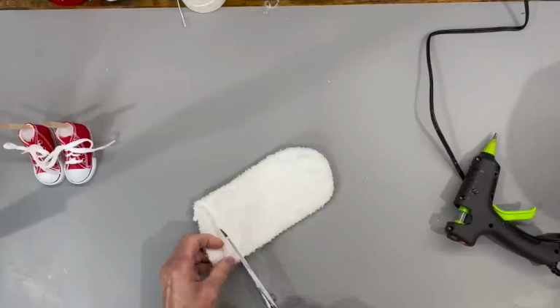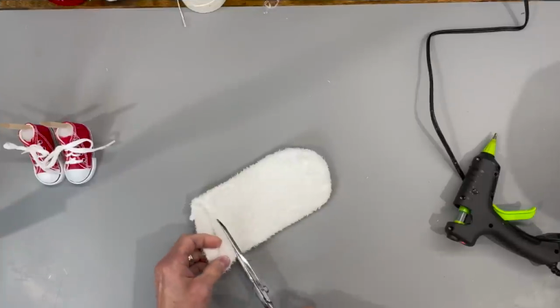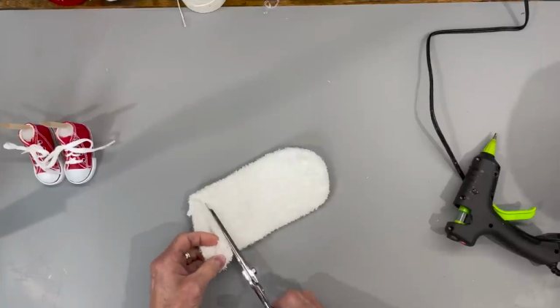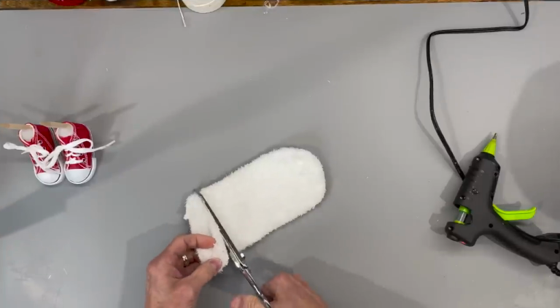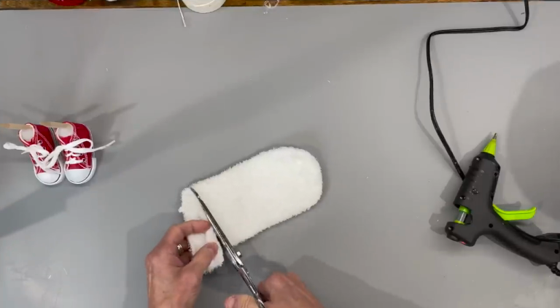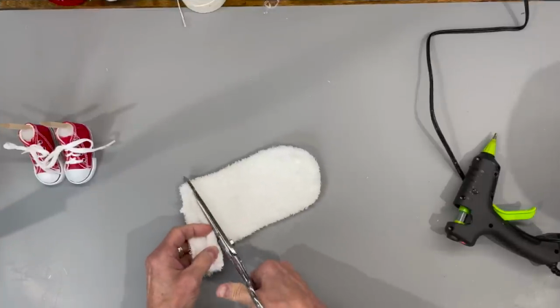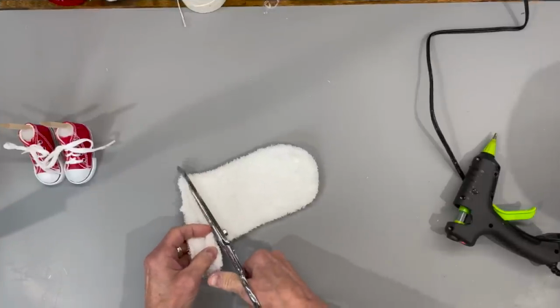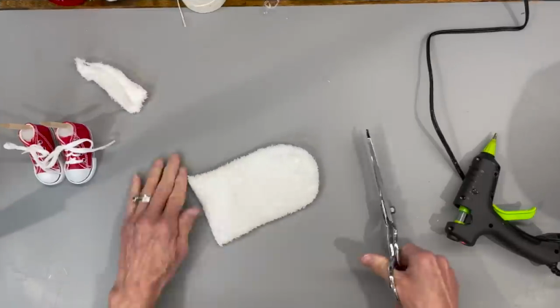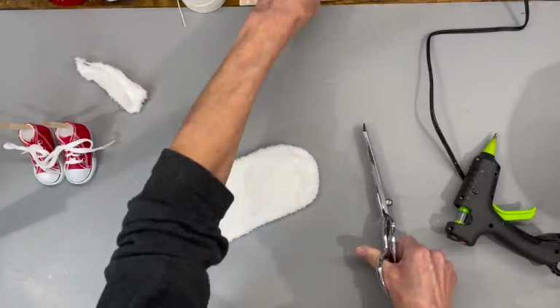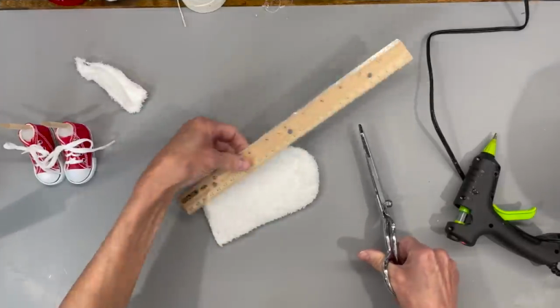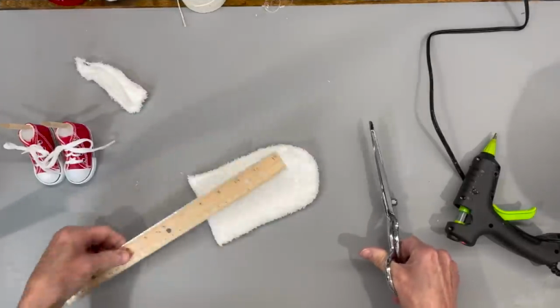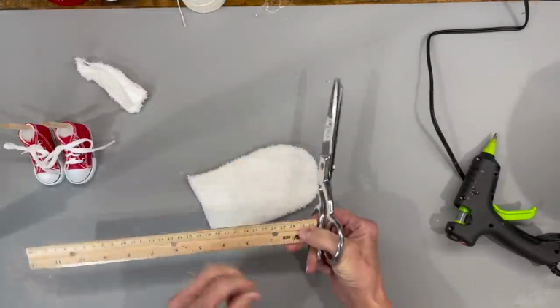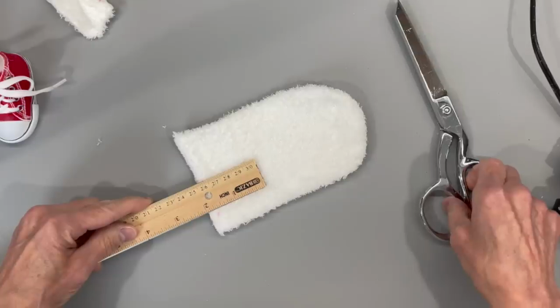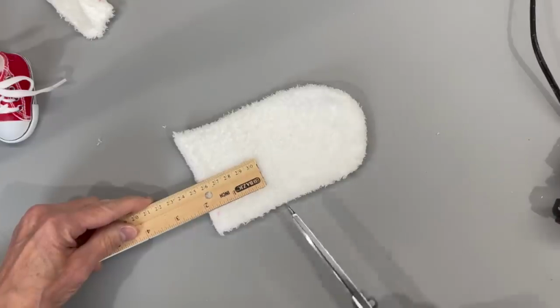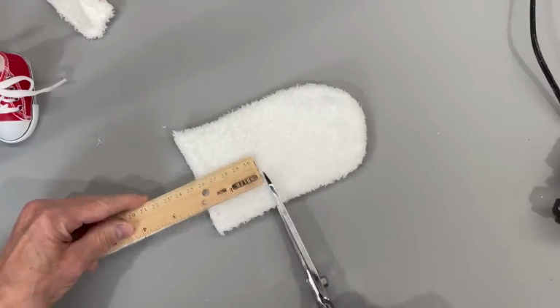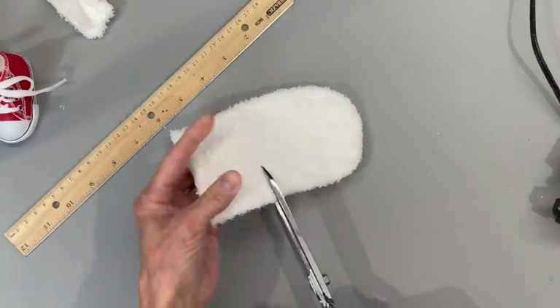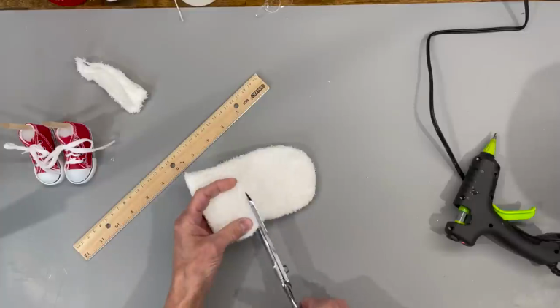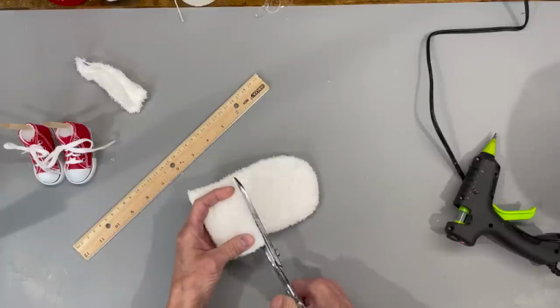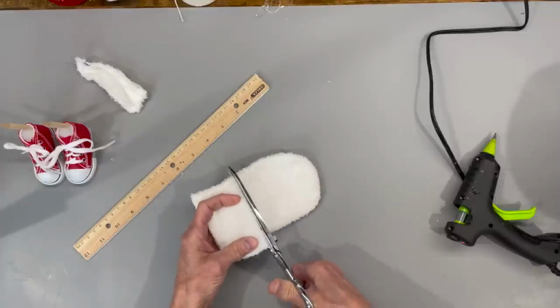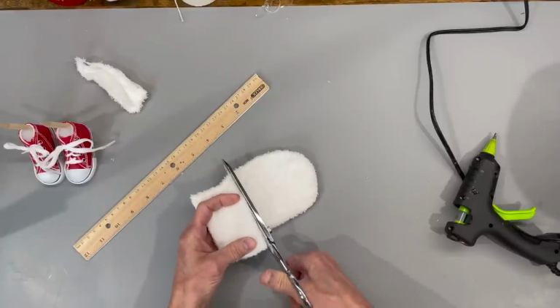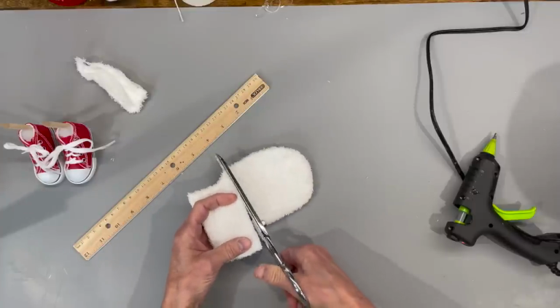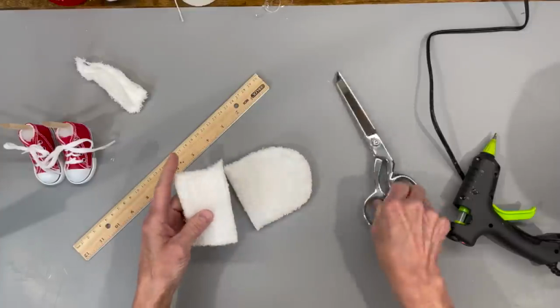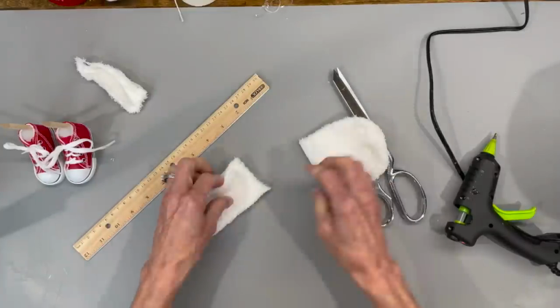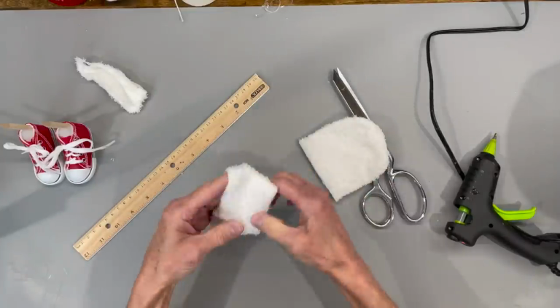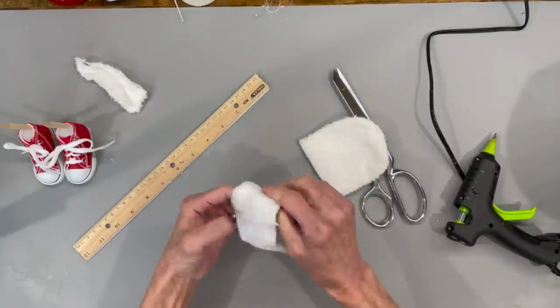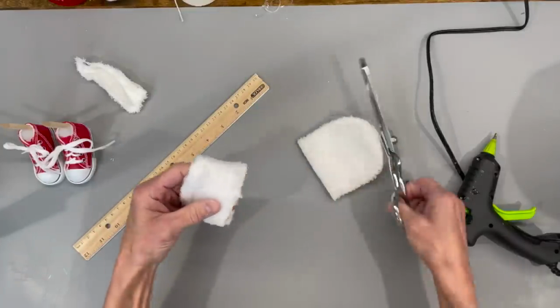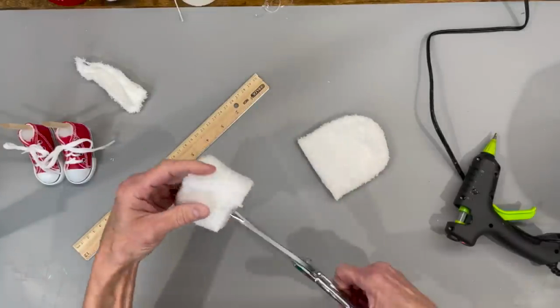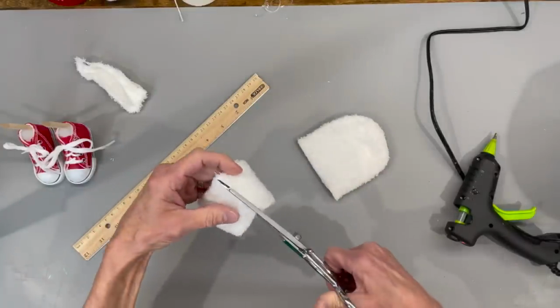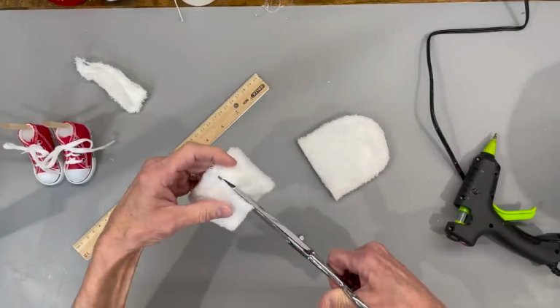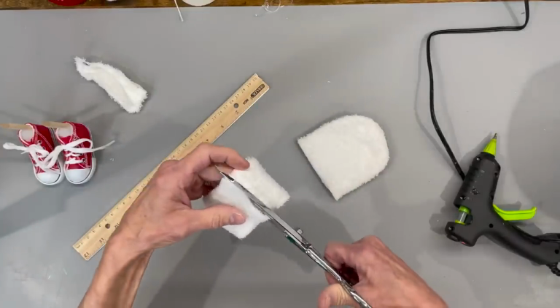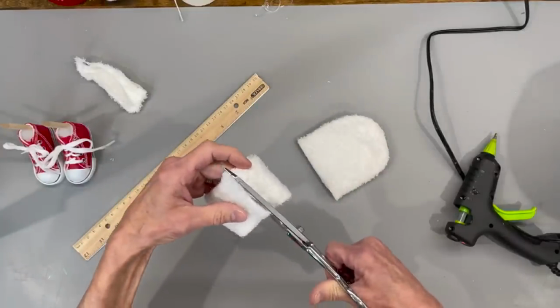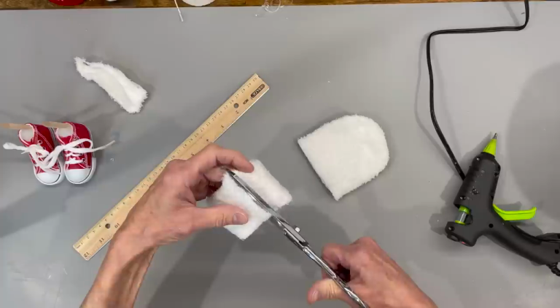Take the insert that we took out of the other sock and cut it off straight across the bottom. Then cut up two inches off of this. Go ahead and save the other part — we're going to use it in a little bit. We're going to cut this in half and use it for his socks.